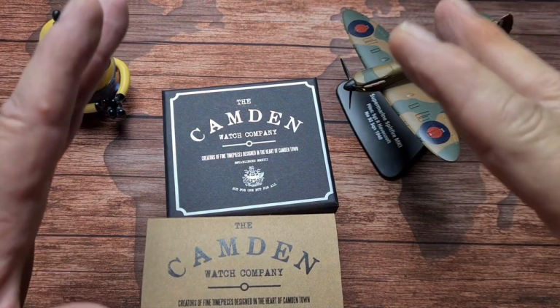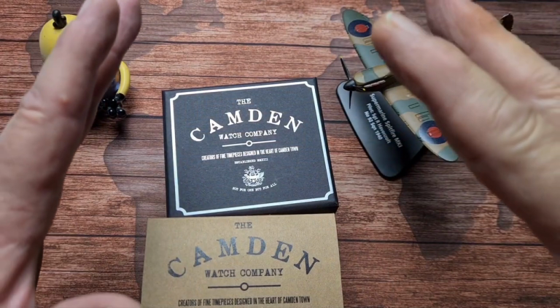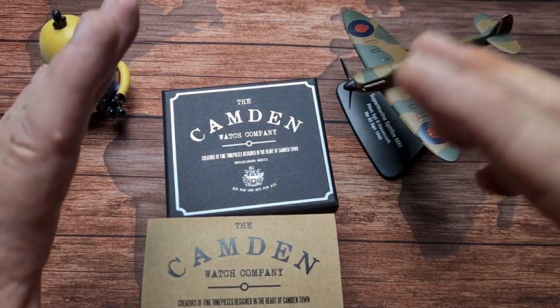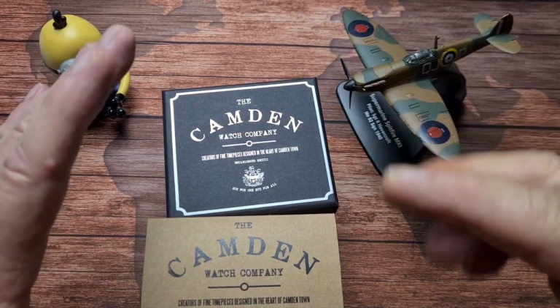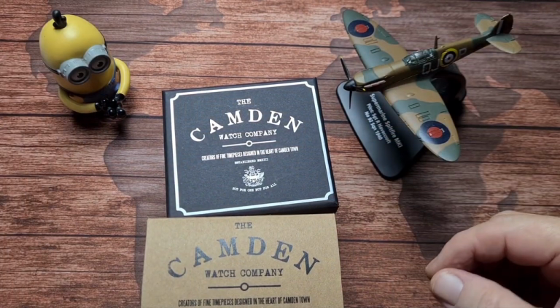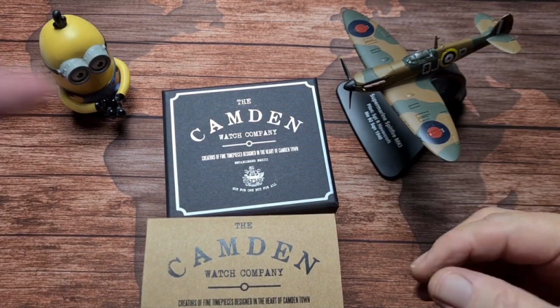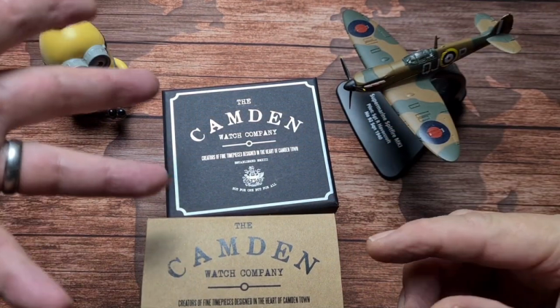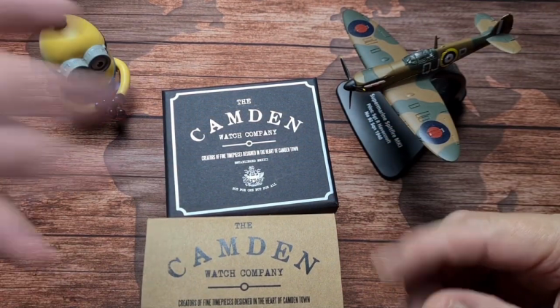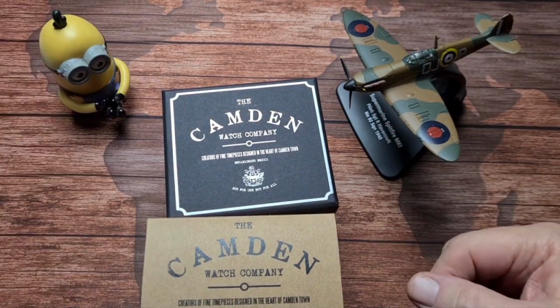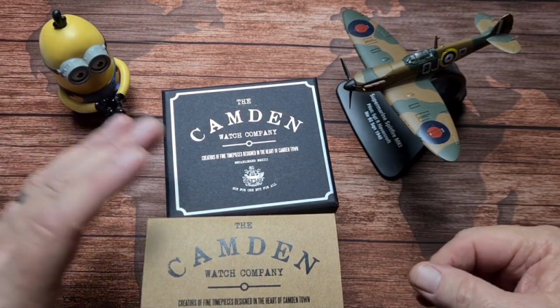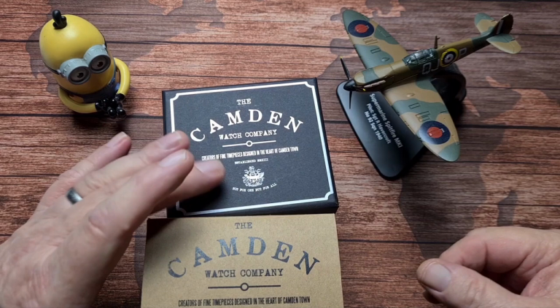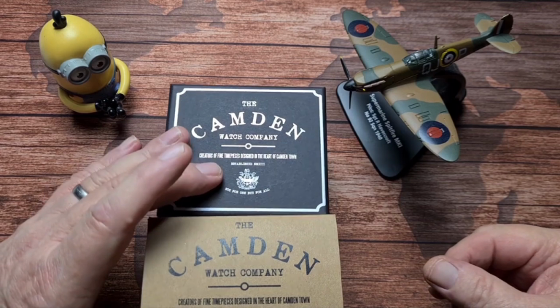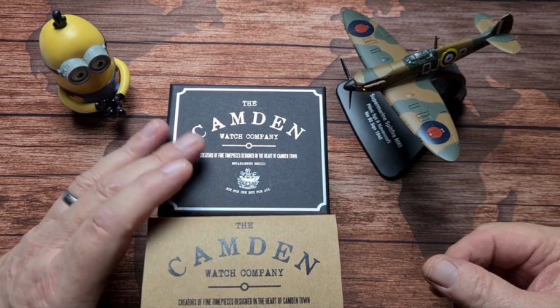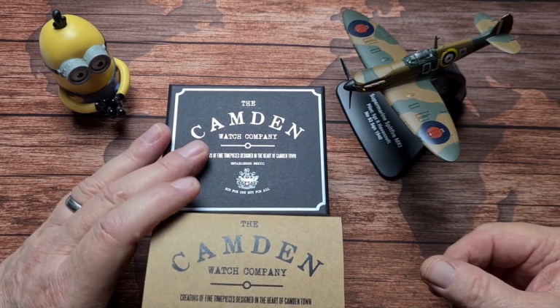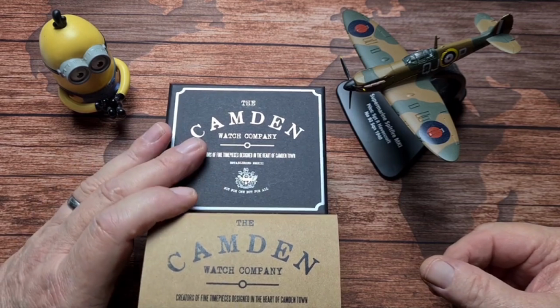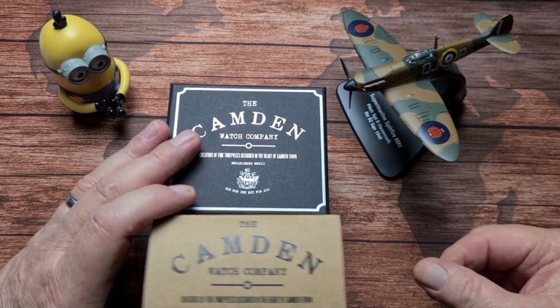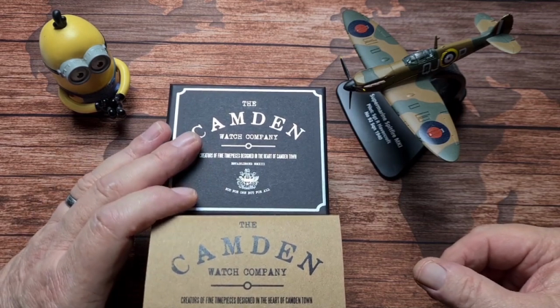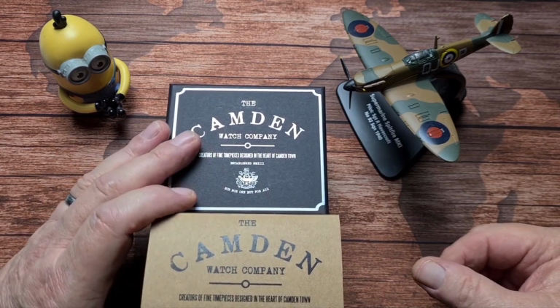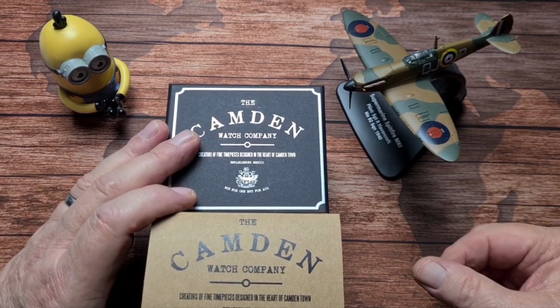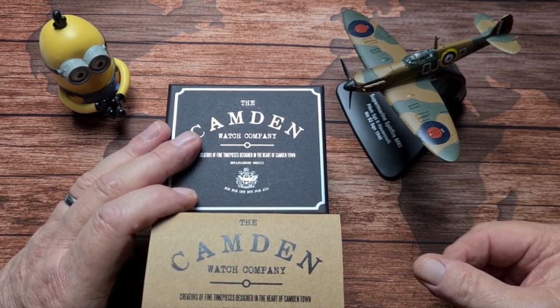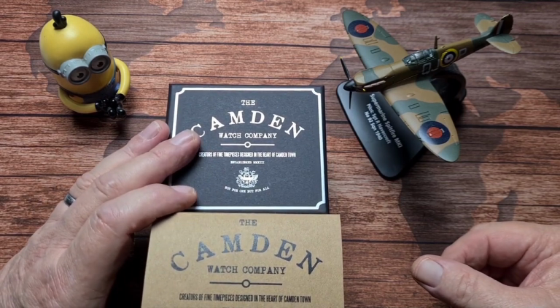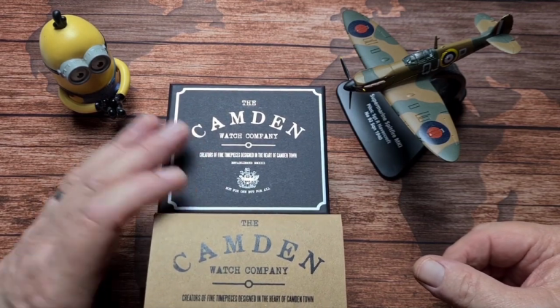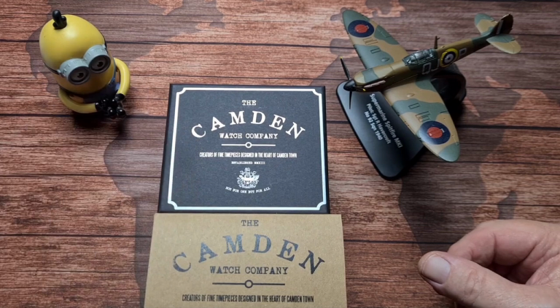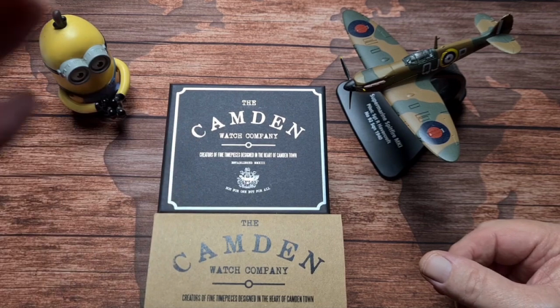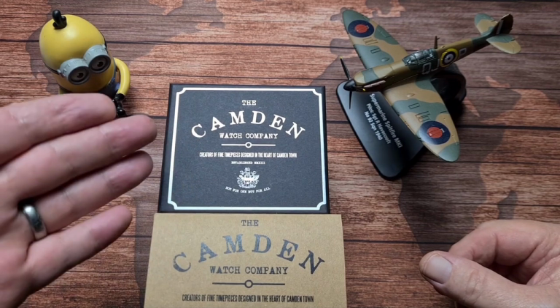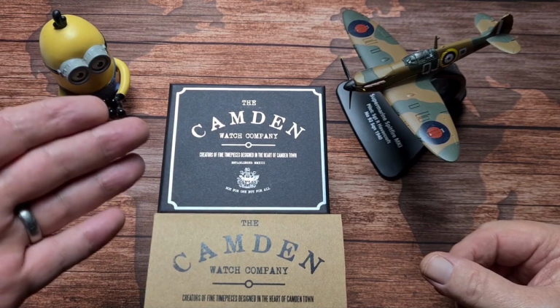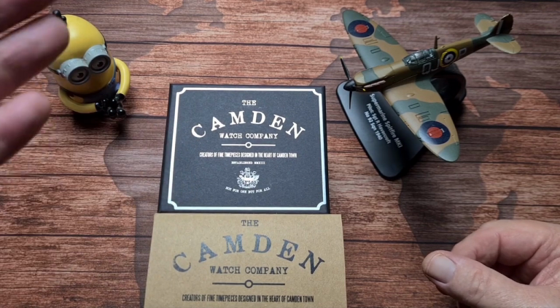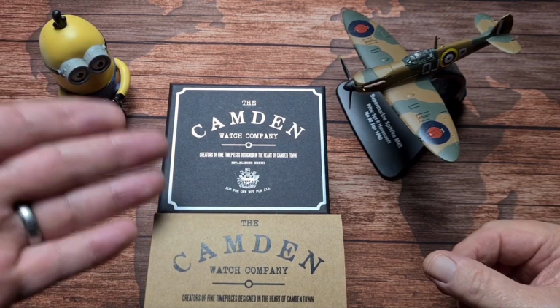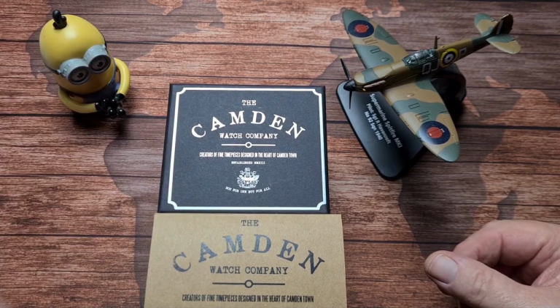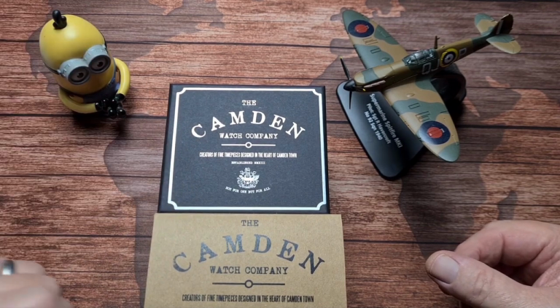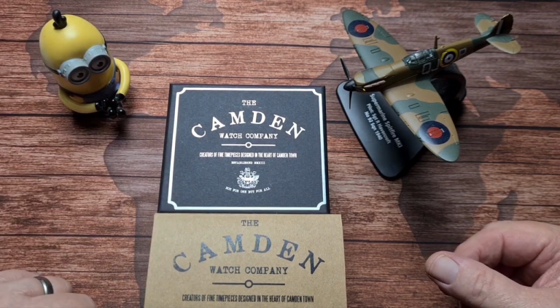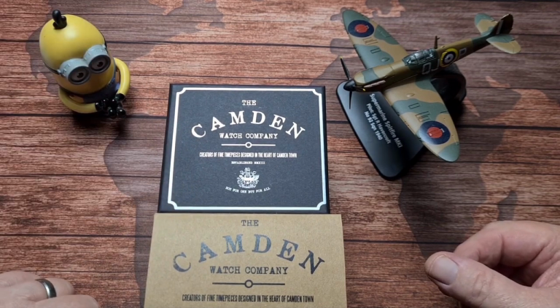Hi there folks, and welcome back to the channel. Today we are going to have a look at a watch from a micro brand from the fair city of London, namely the Camden District — and hence the name, the Camden Watch Company.